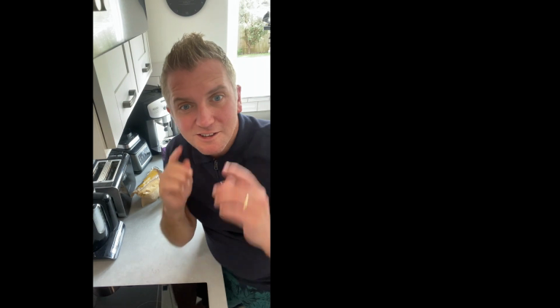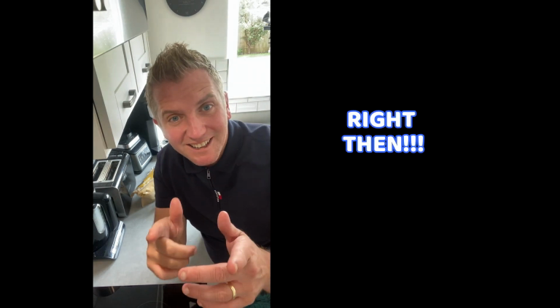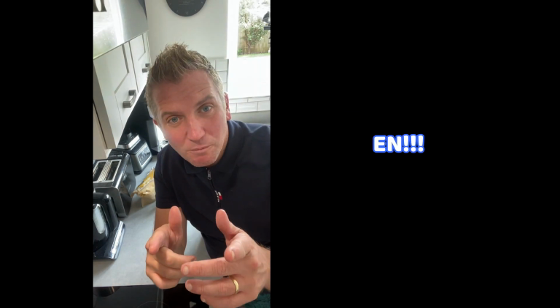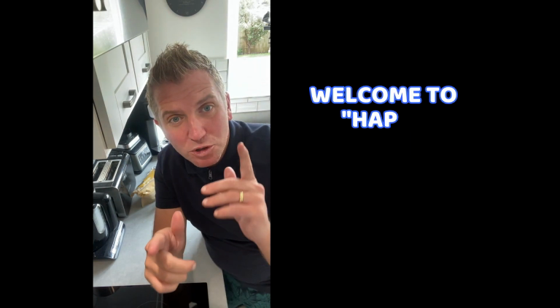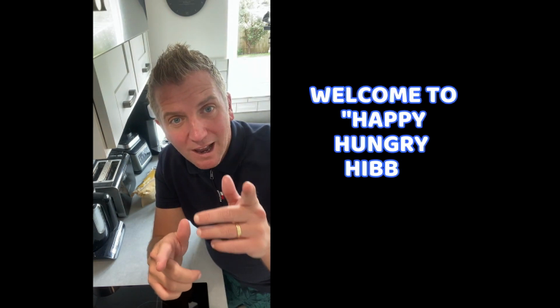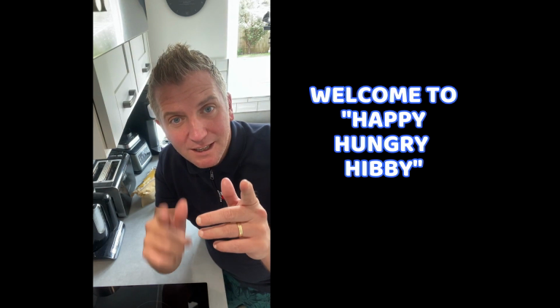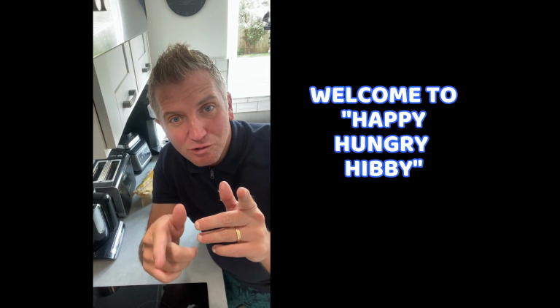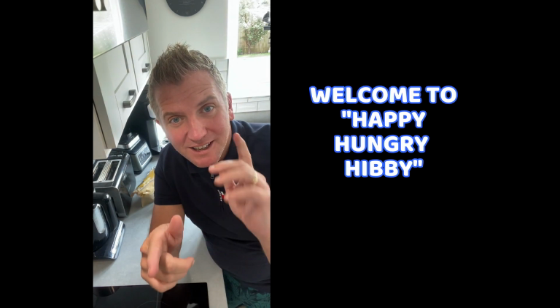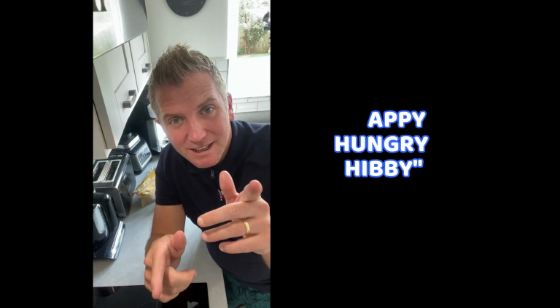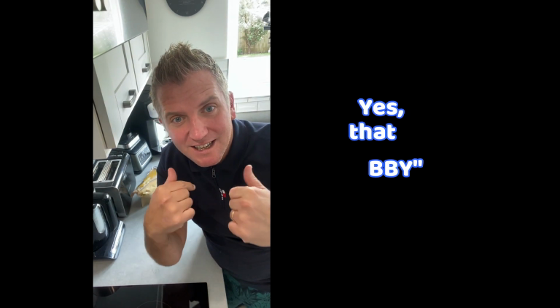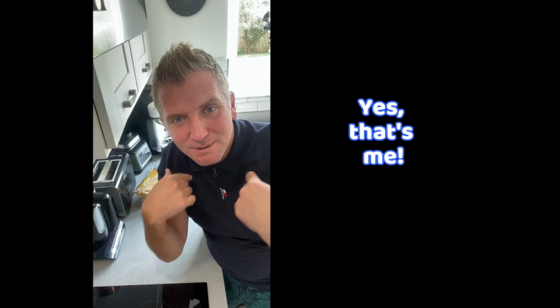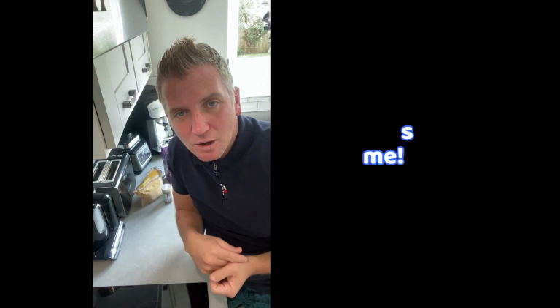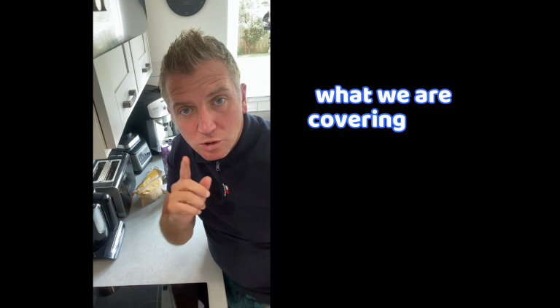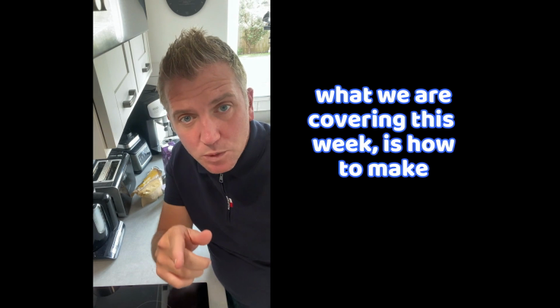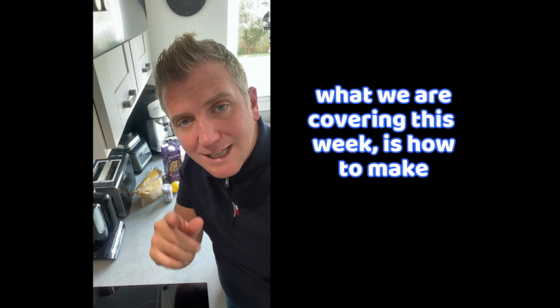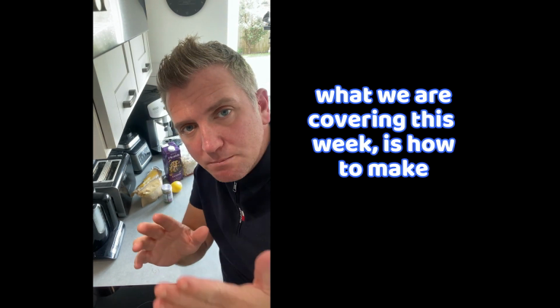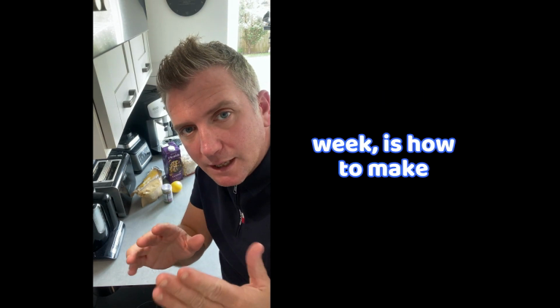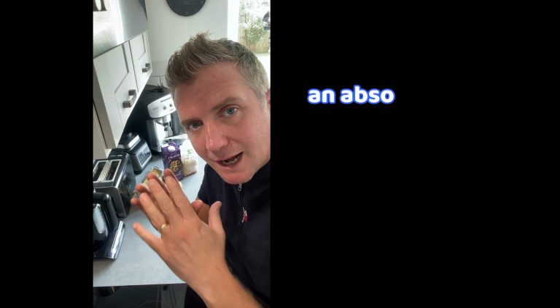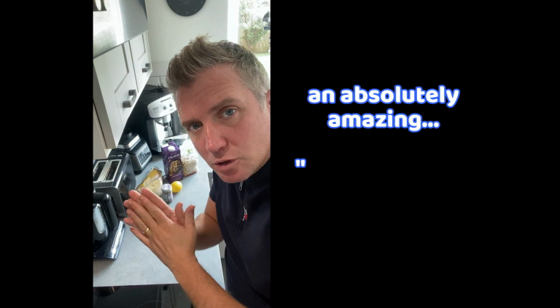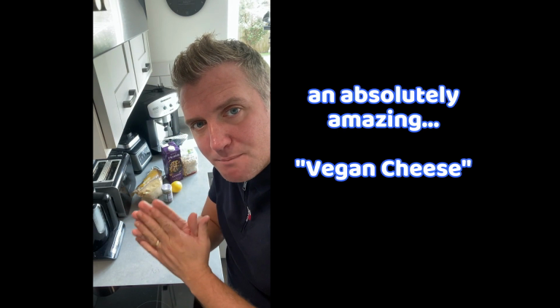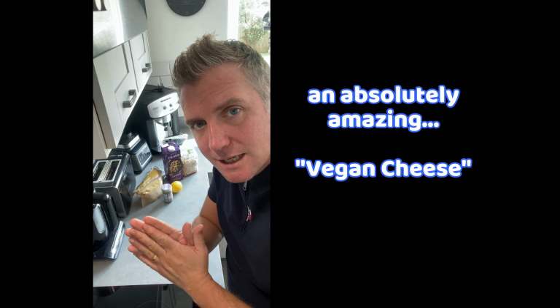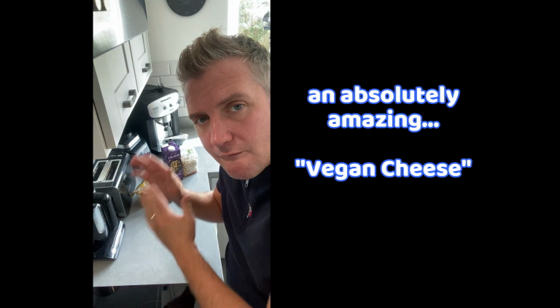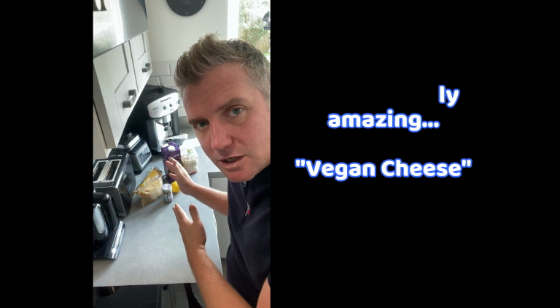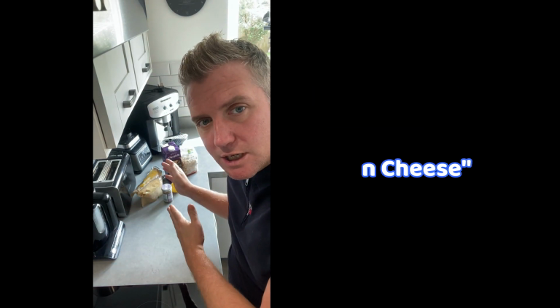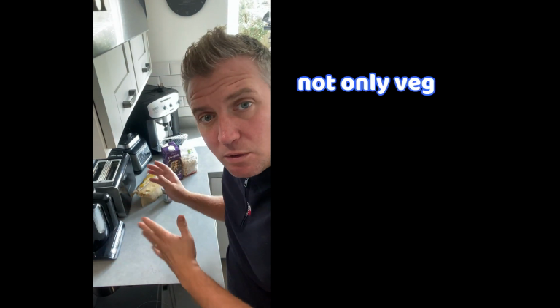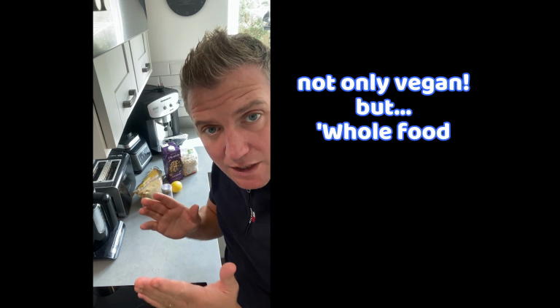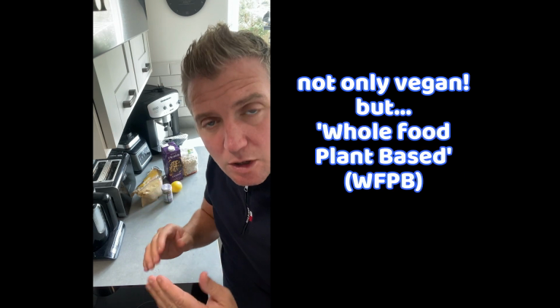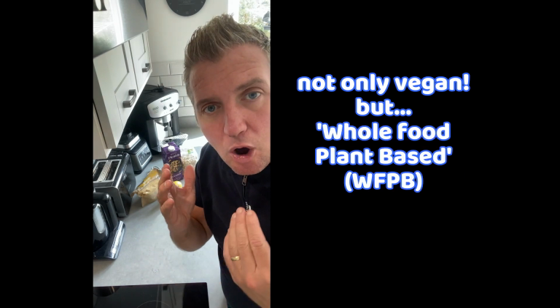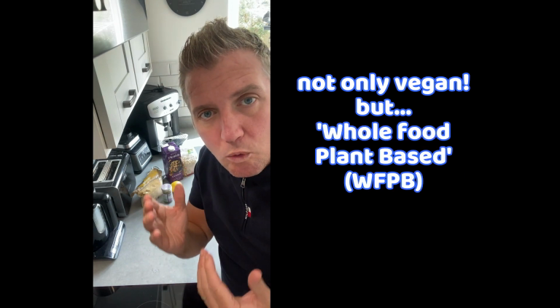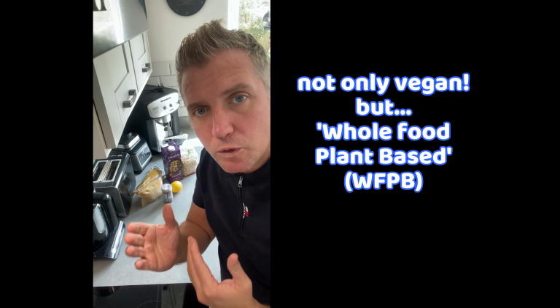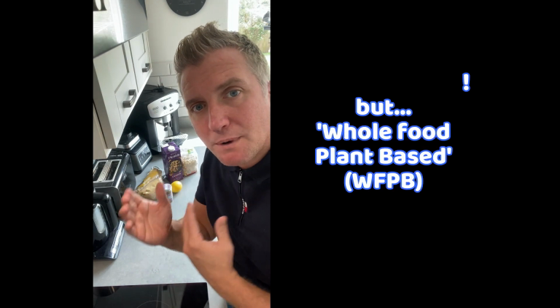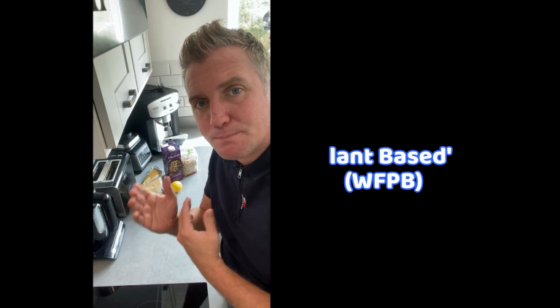Right then, welcome to Happy Hungry Heavy. Yes, that's me. What we're going to cover this week is how to make an absolutely amazing vegan cheese — not only vegan, but whole food plant-based.